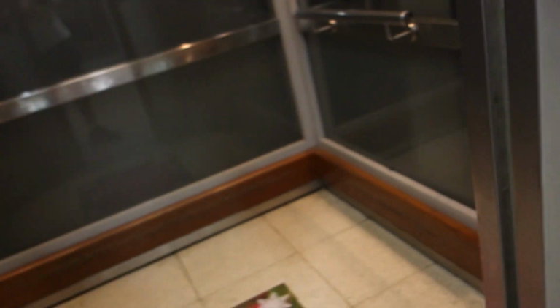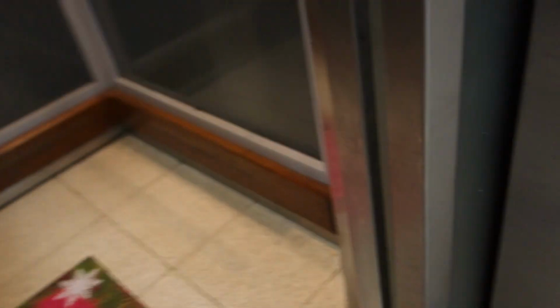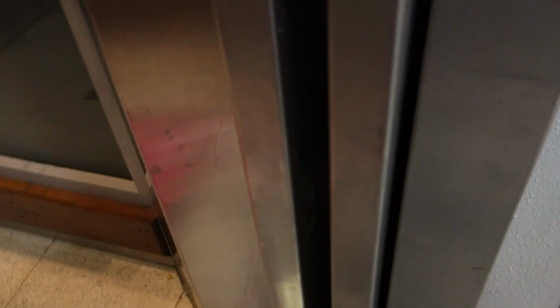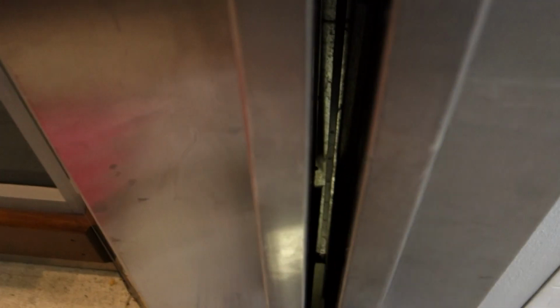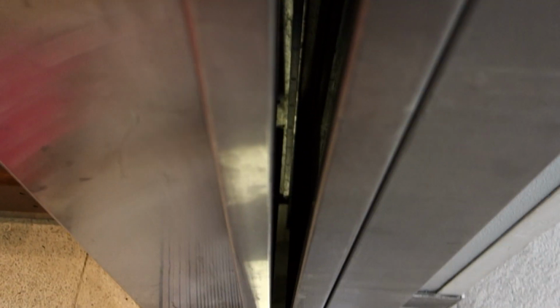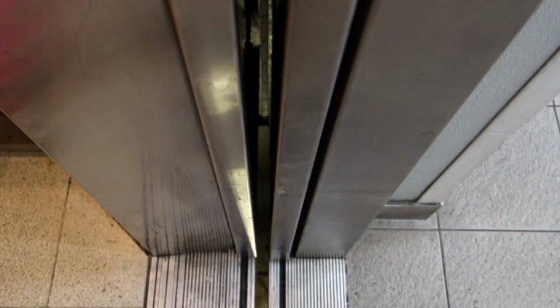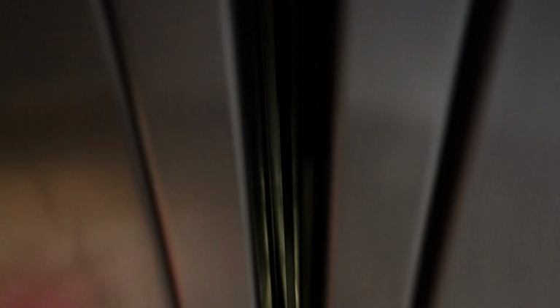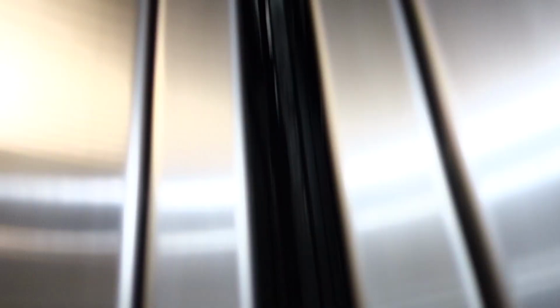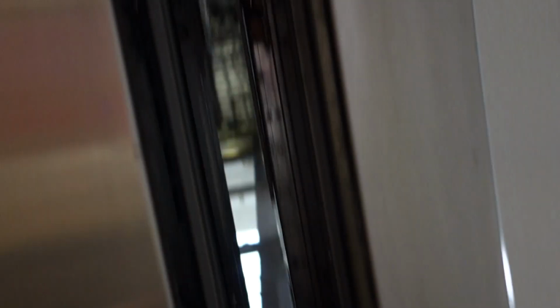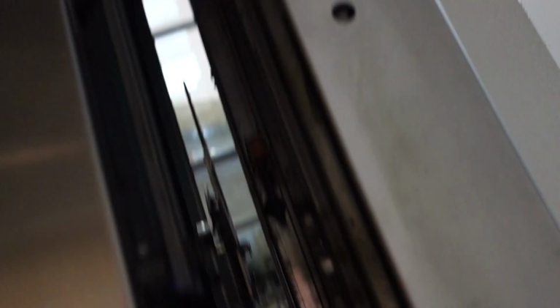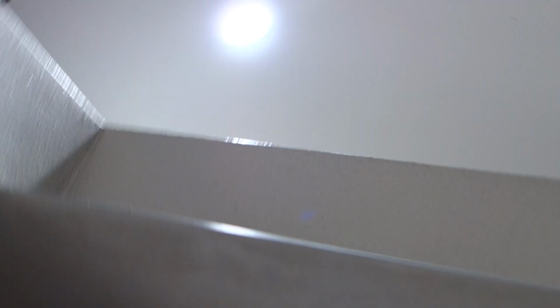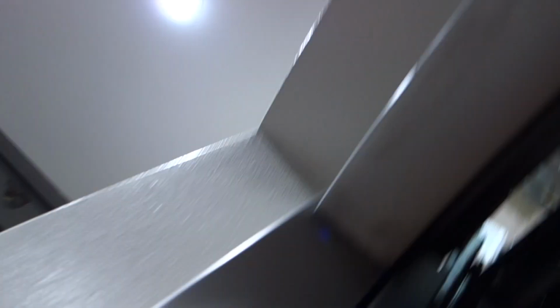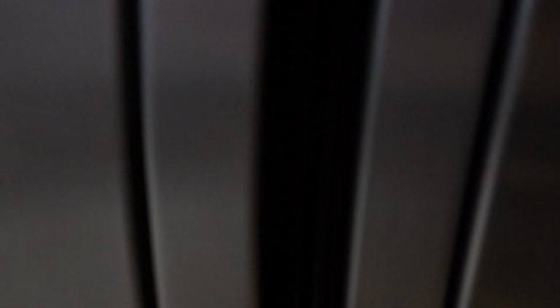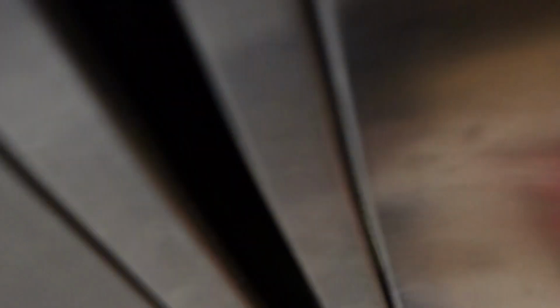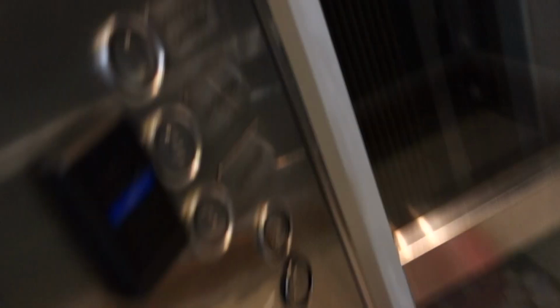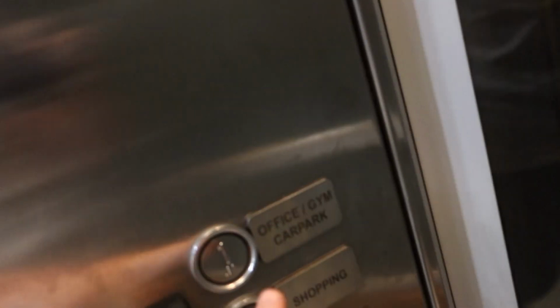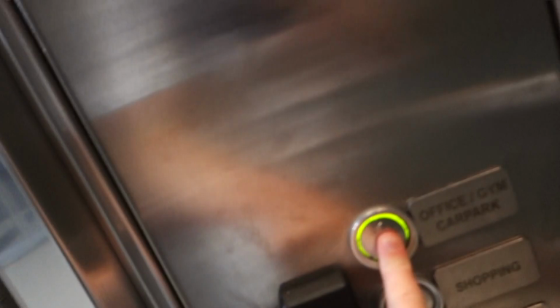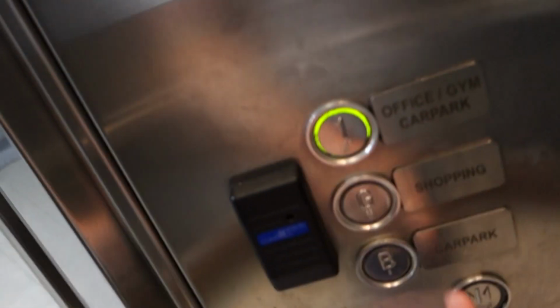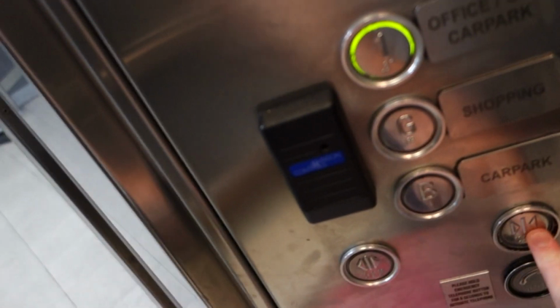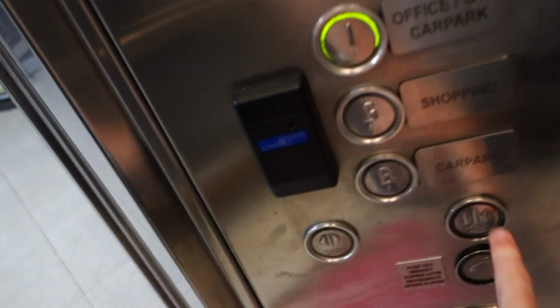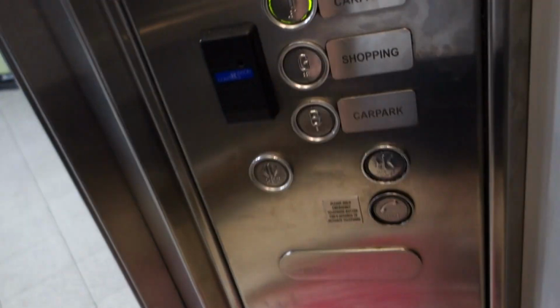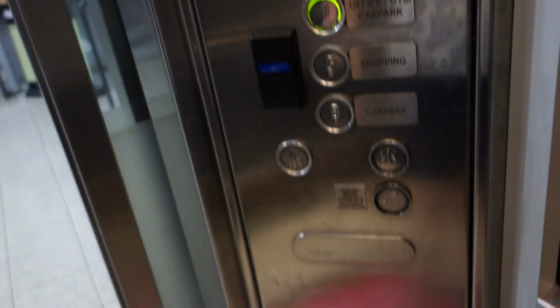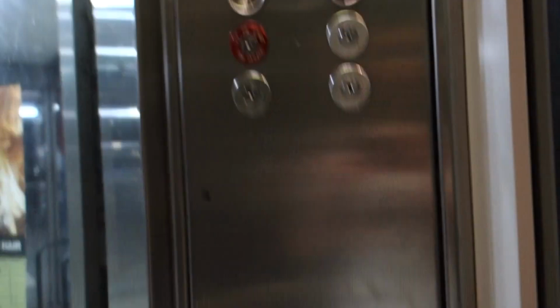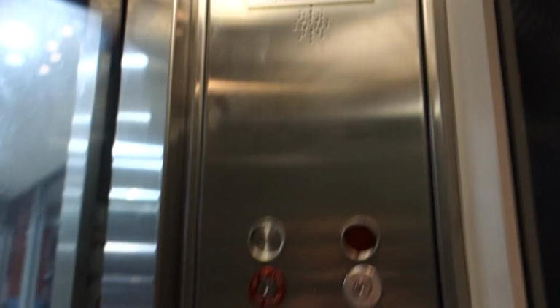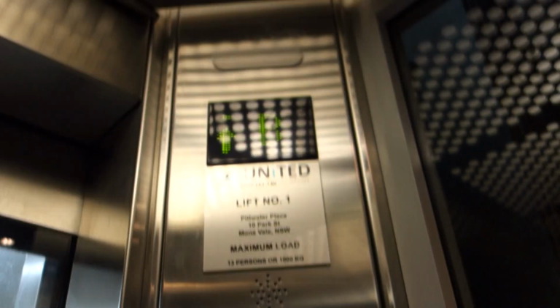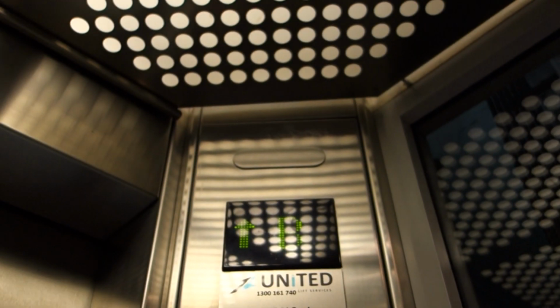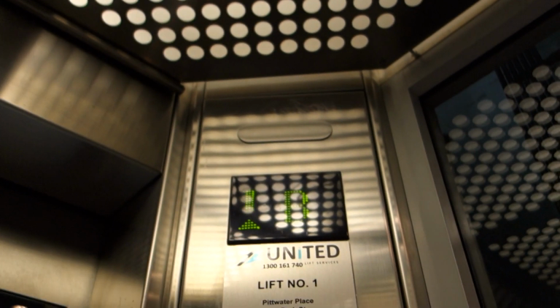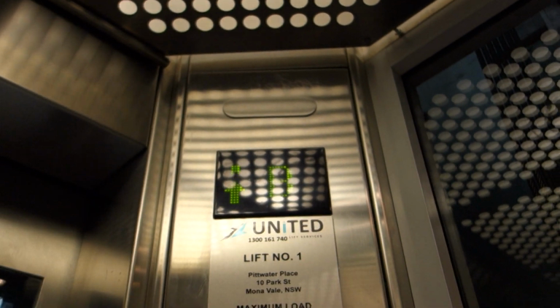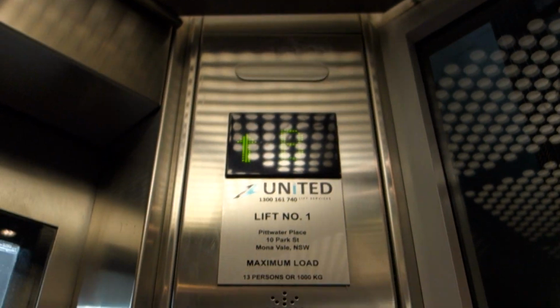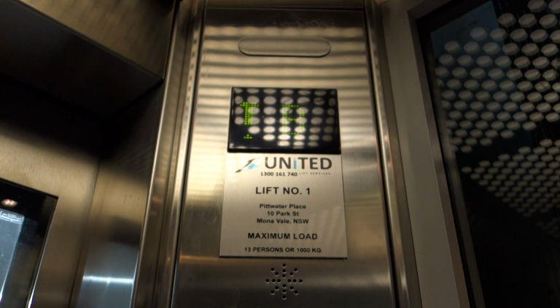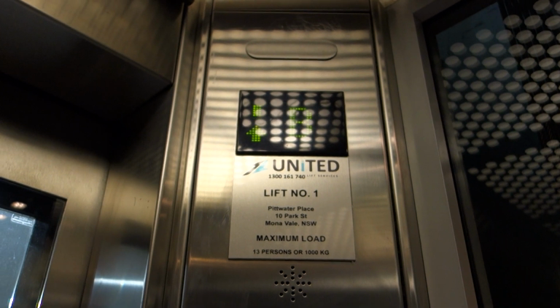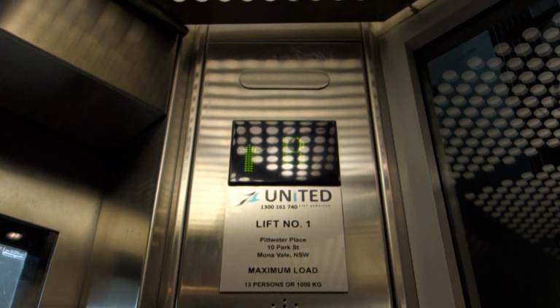I've got a shaft down here. Pit lights are on. Buttons don't beep. This is in Monaval, by the way.